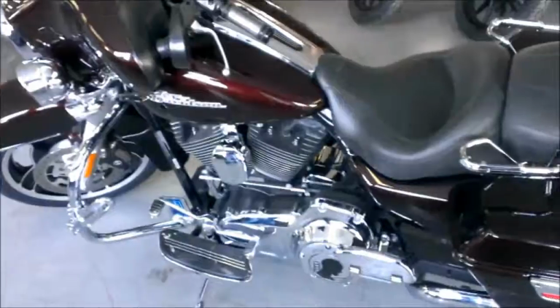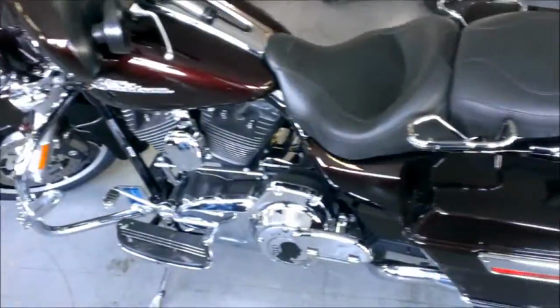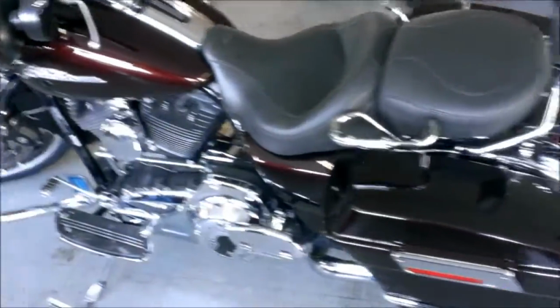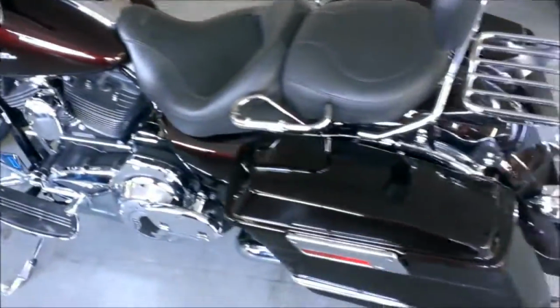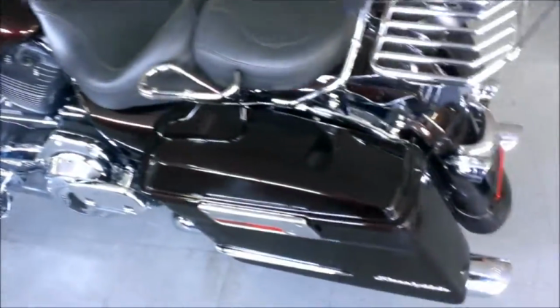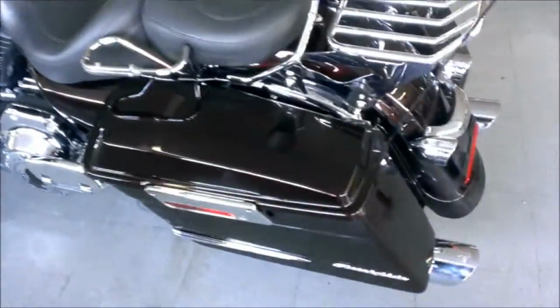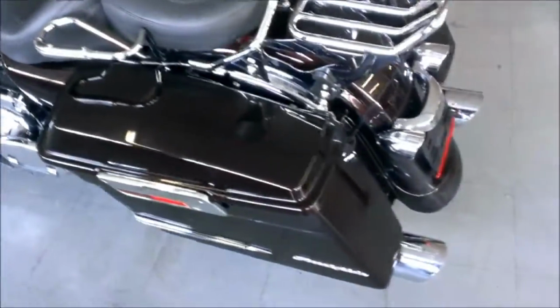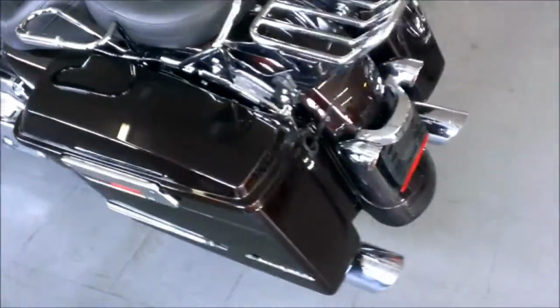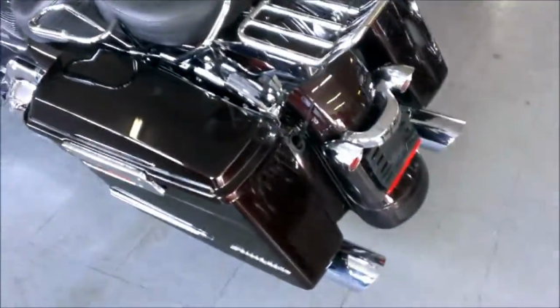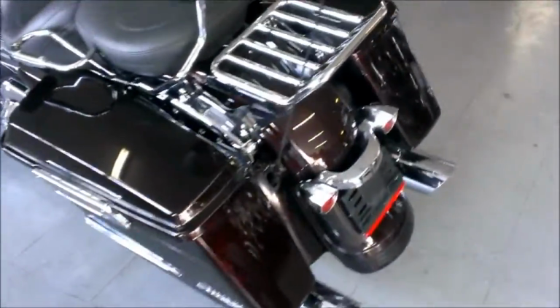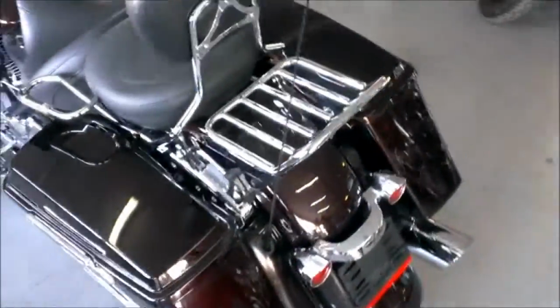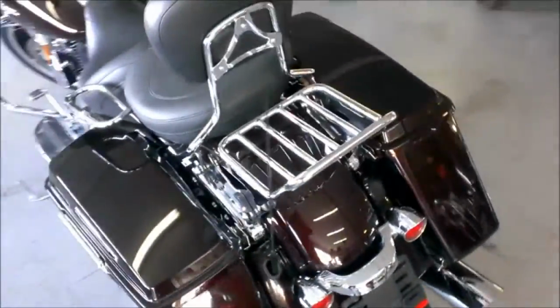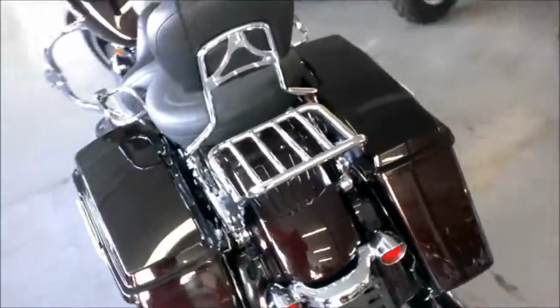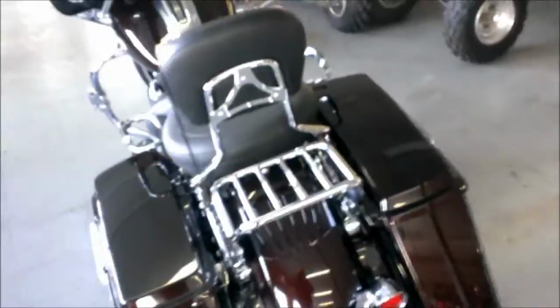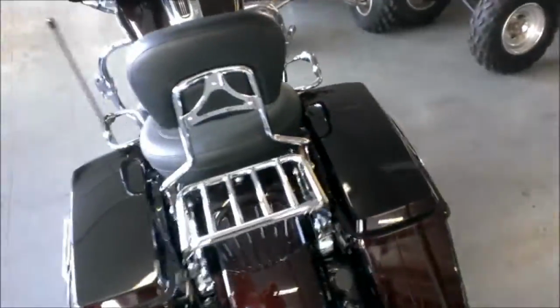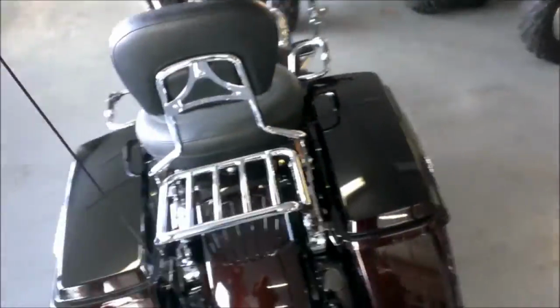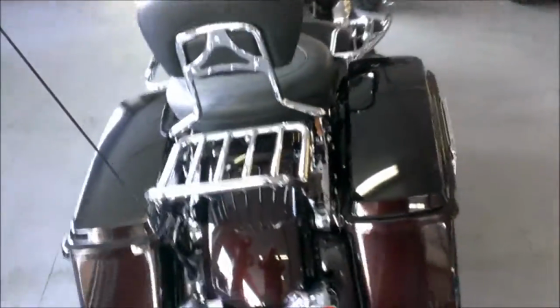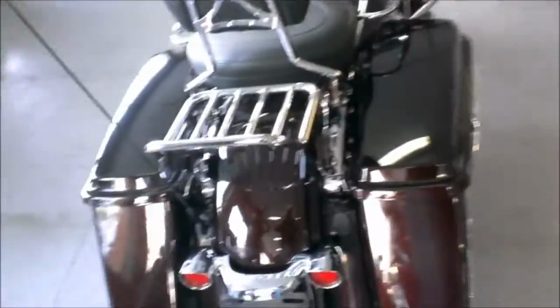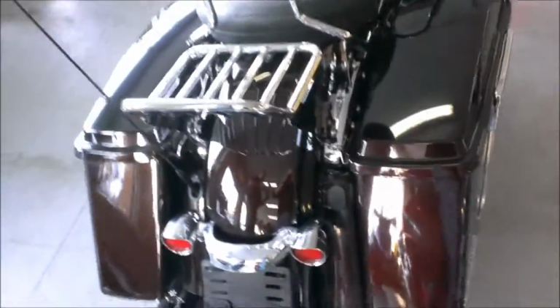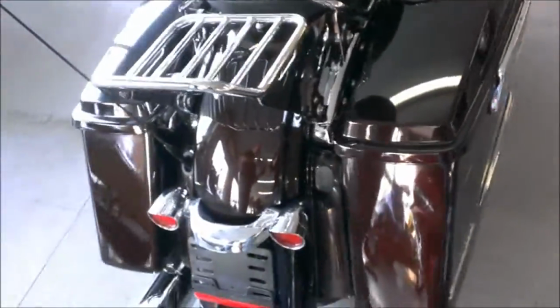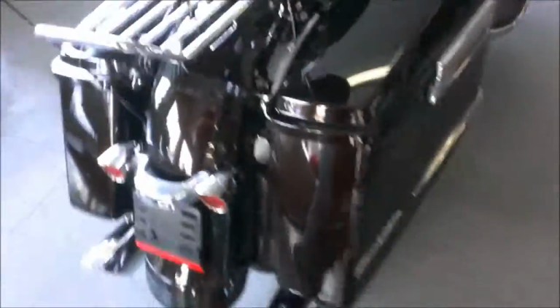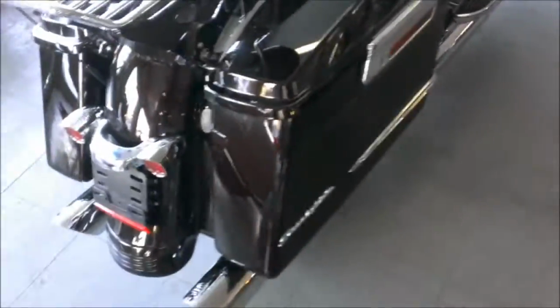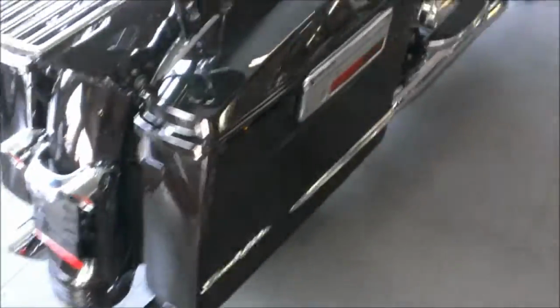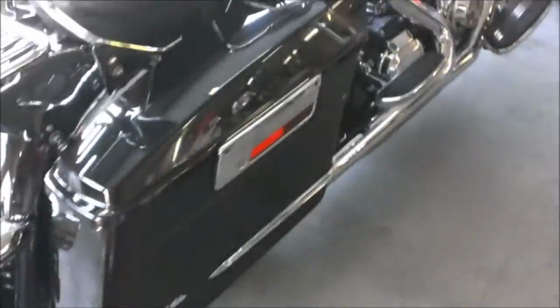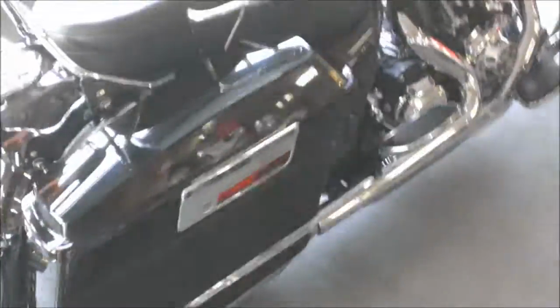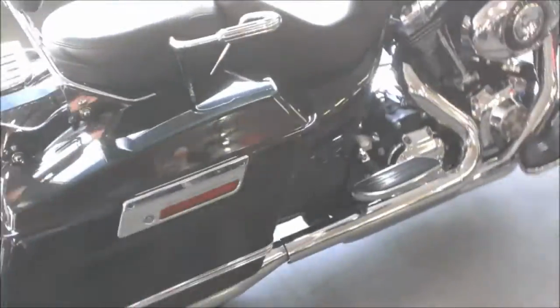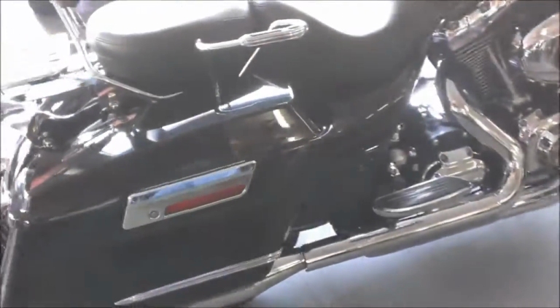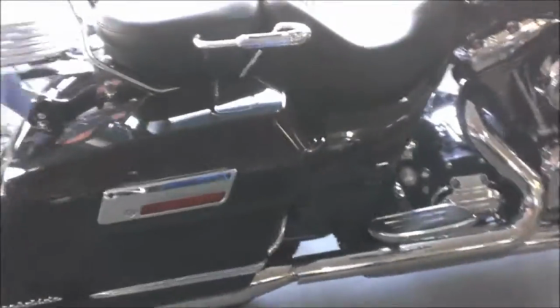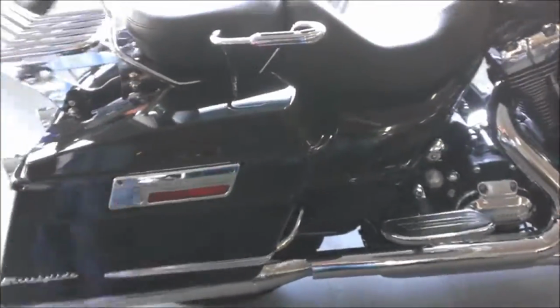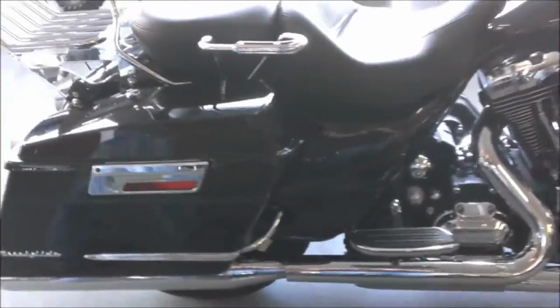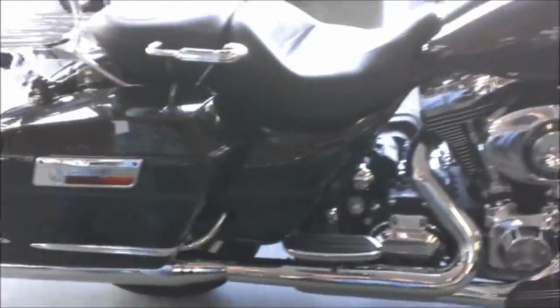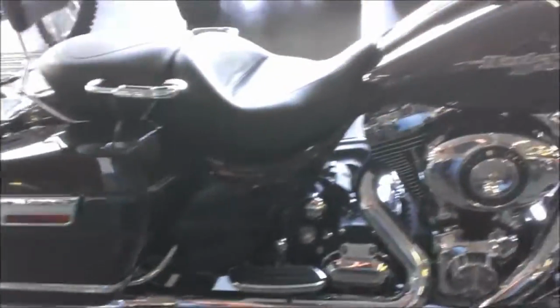We have a 2011 Harley-Davidson Street Glide for sale with all the extras for only $16,999. Its Merlot Sunglo paint is in perfect condition, and this FLHX has all the goodies.